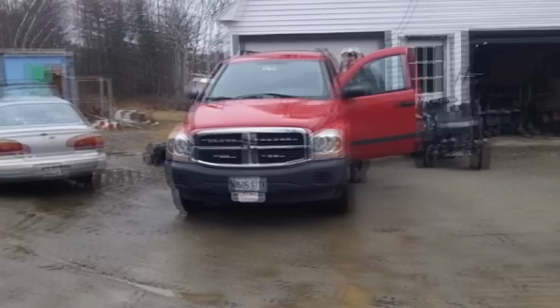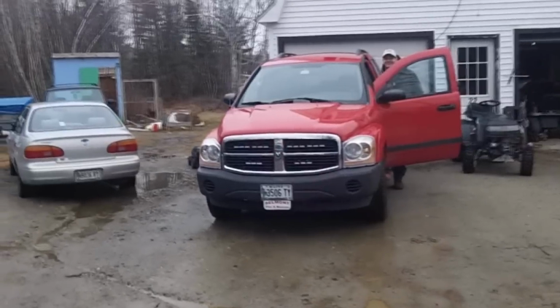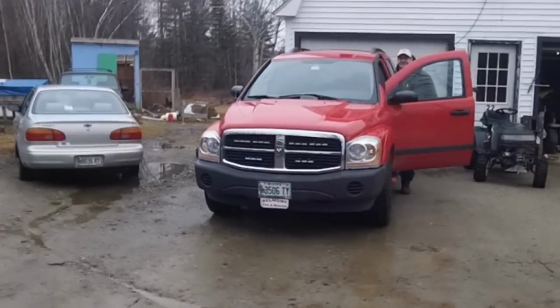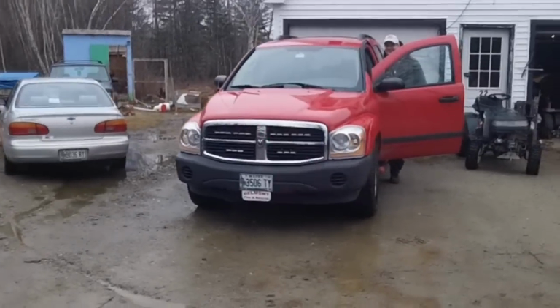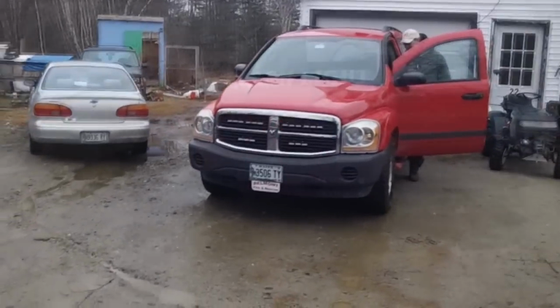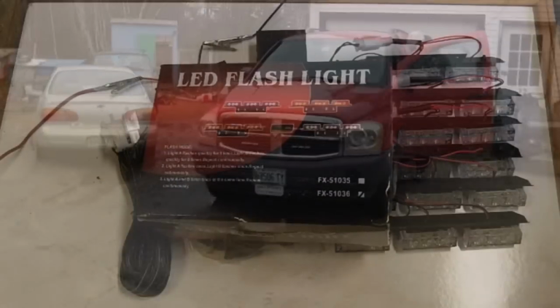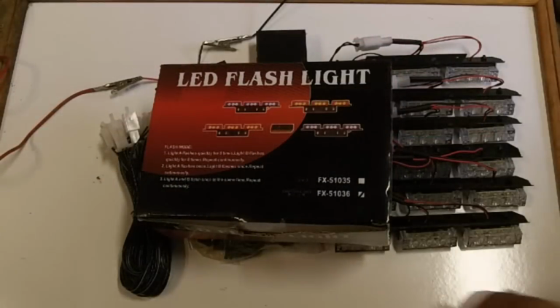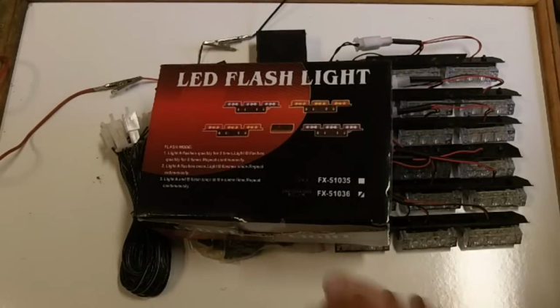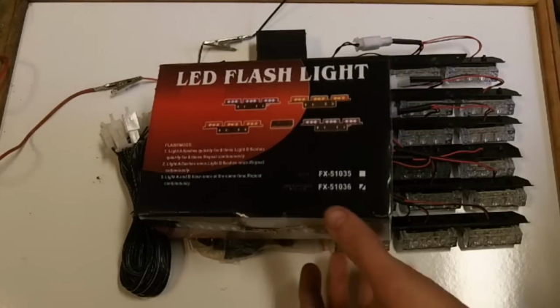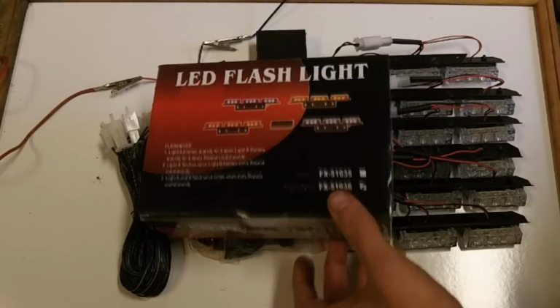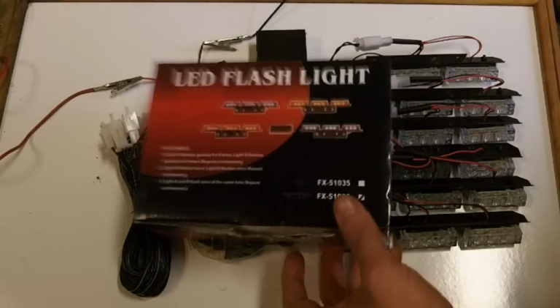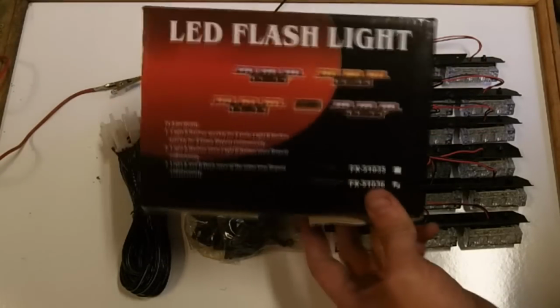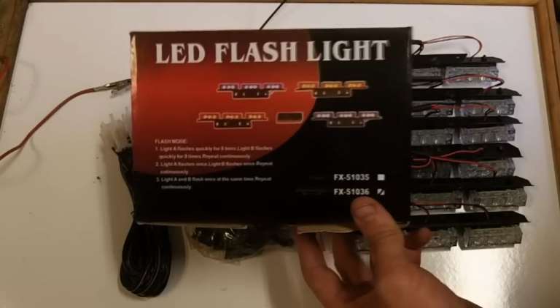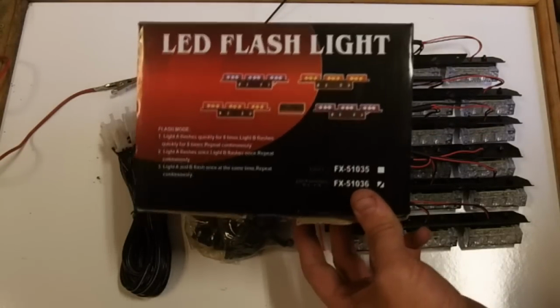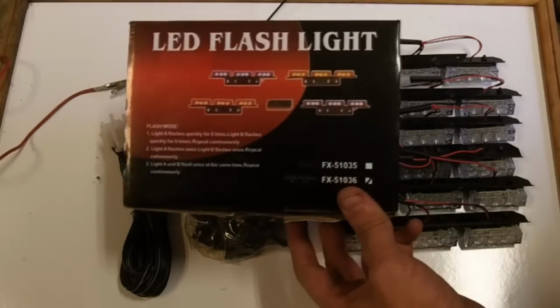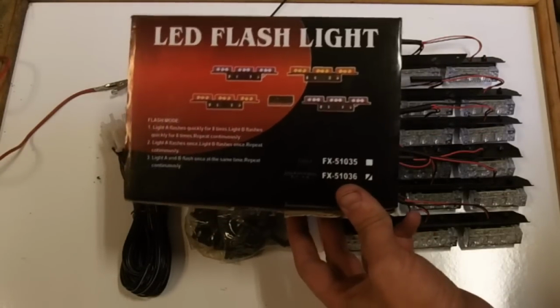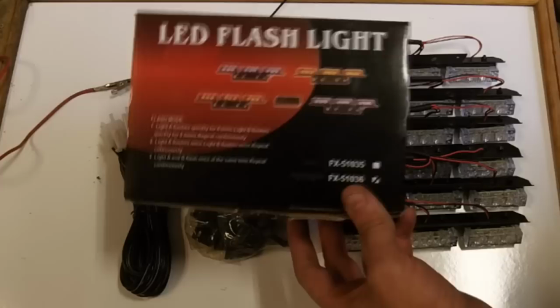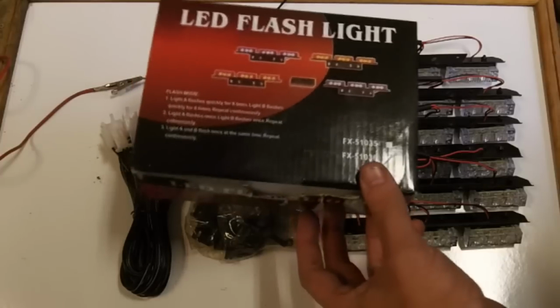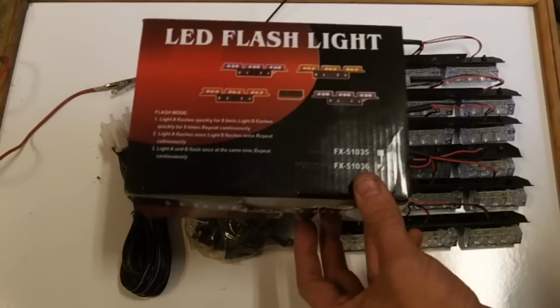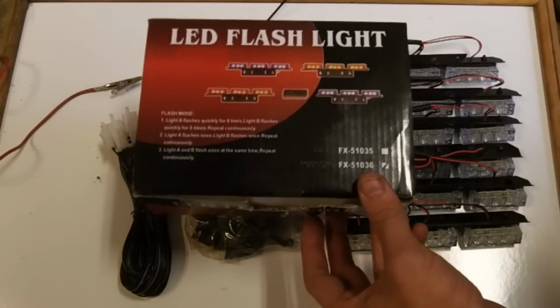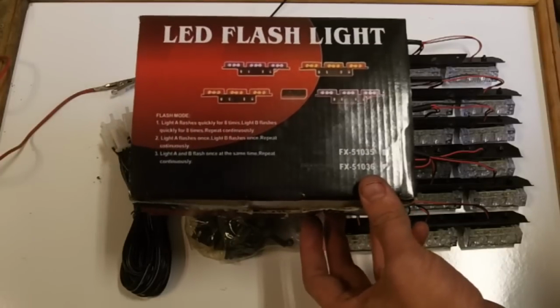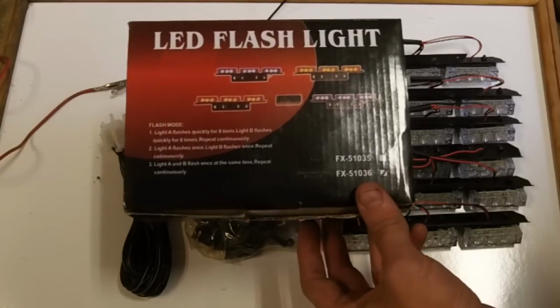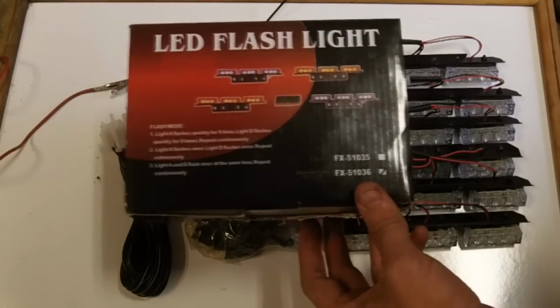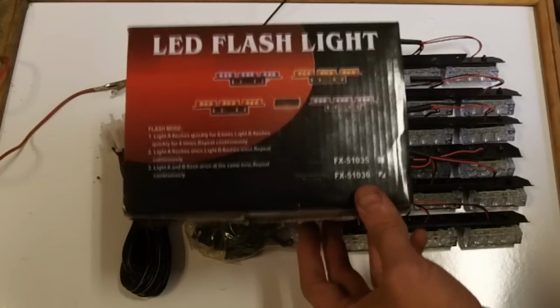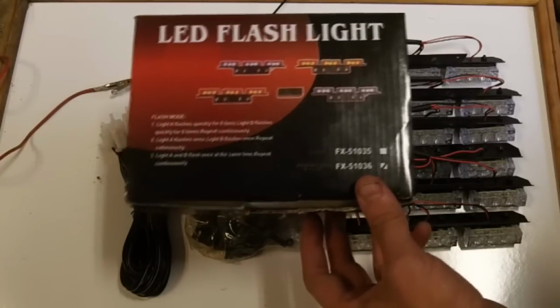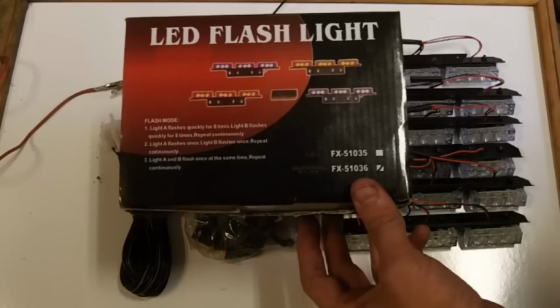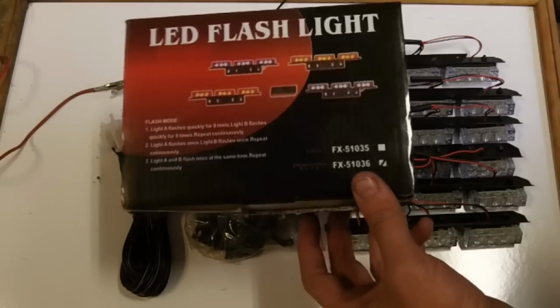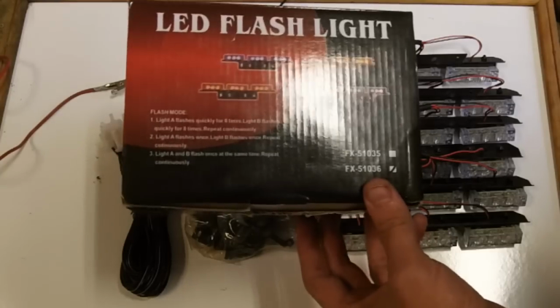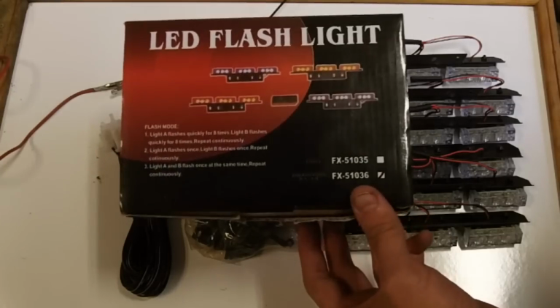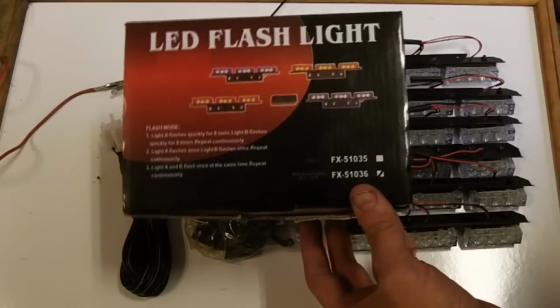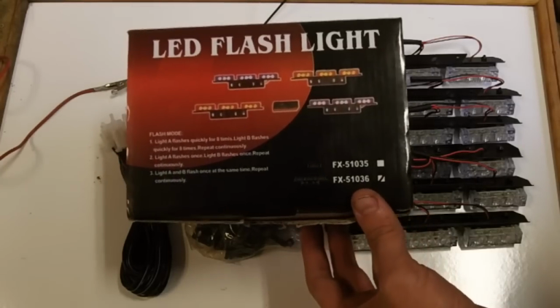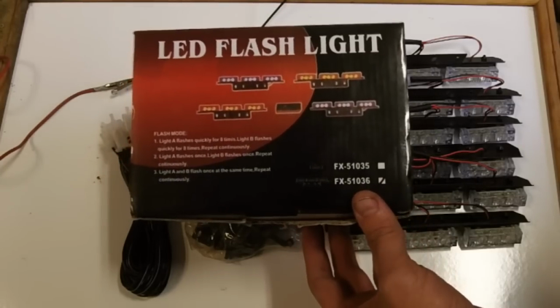So that looks pretty good. Today we're here to demonstrate these LED flashing lights. This is a Nilite red and white 54 LED emergency service vehicle deck or grill system.